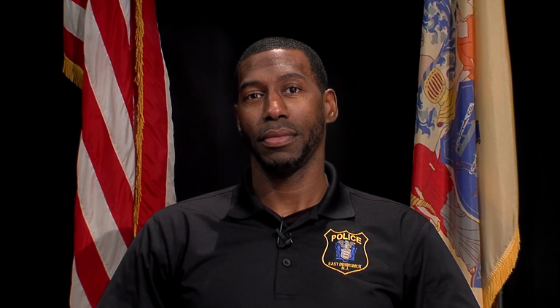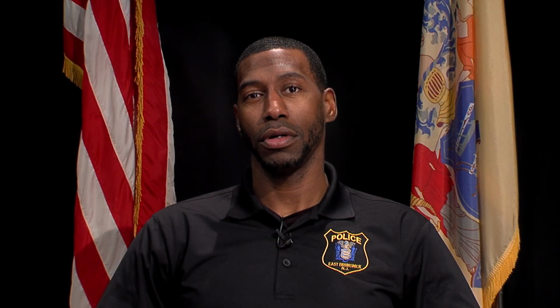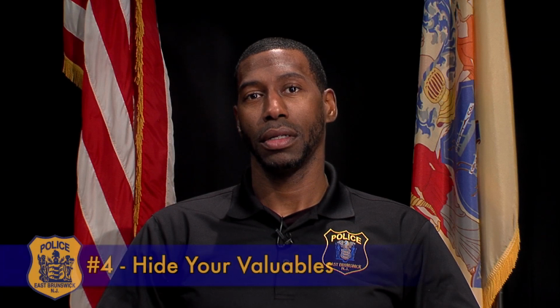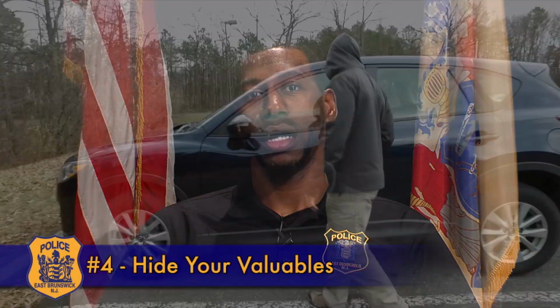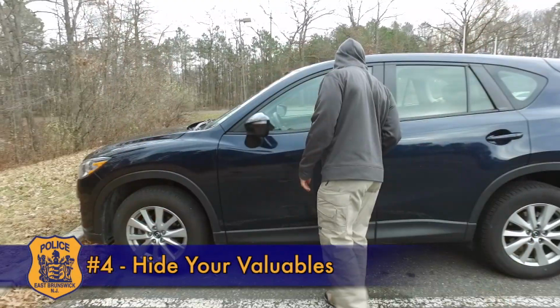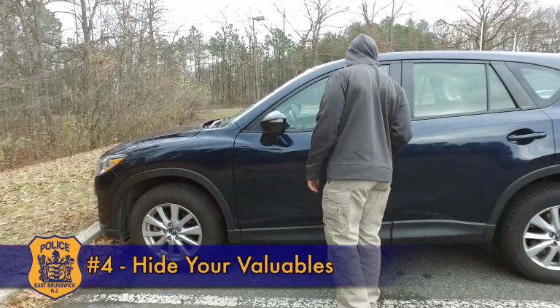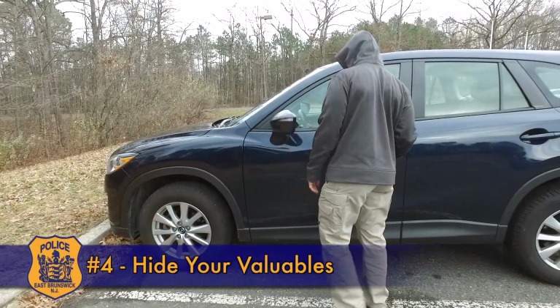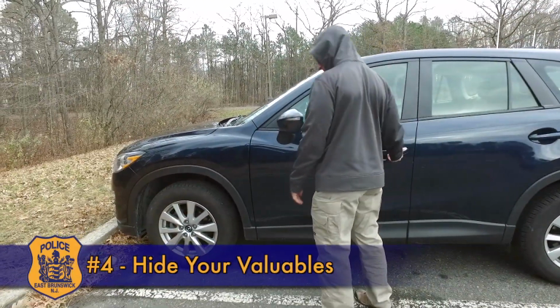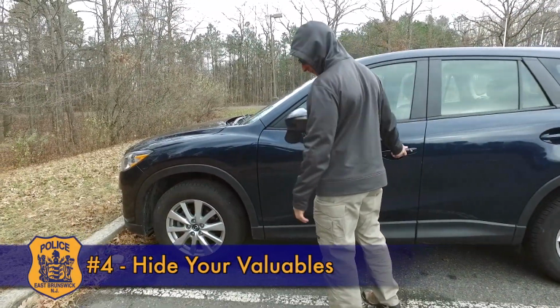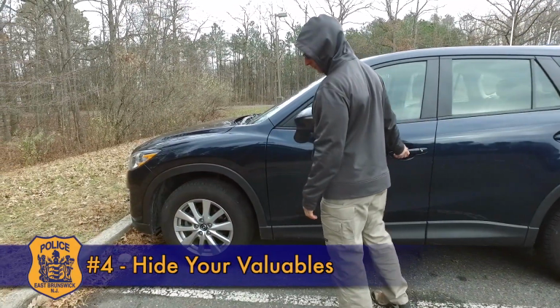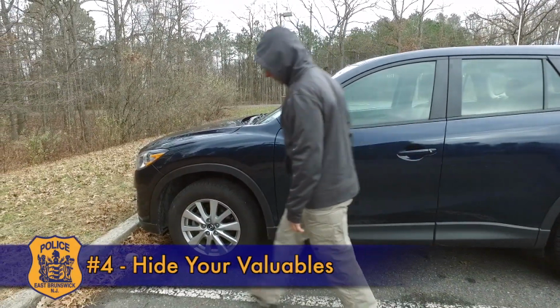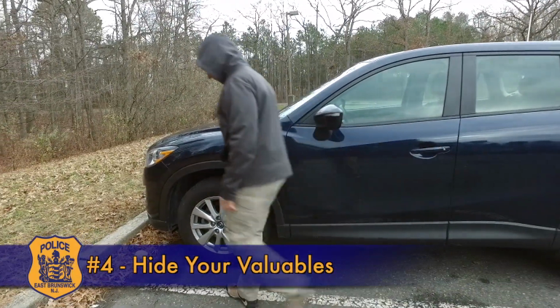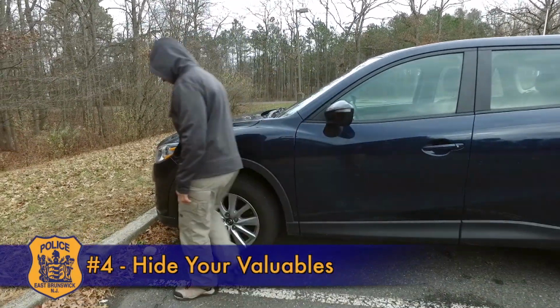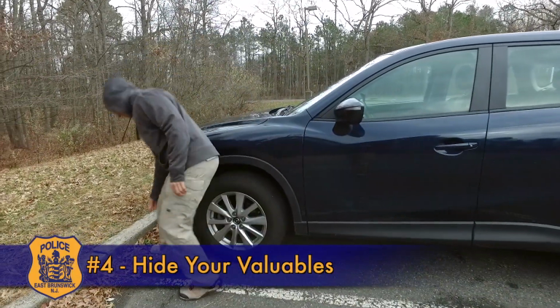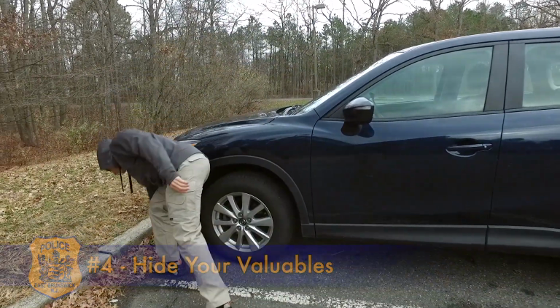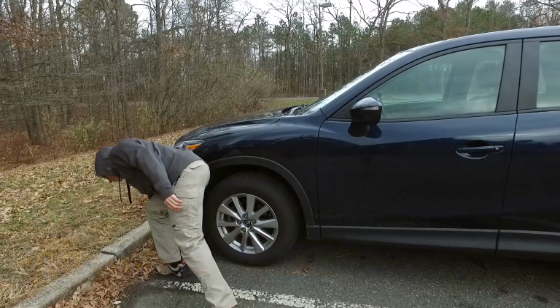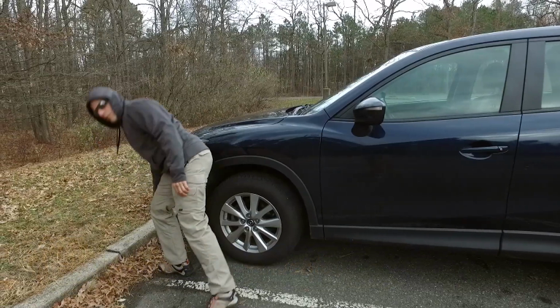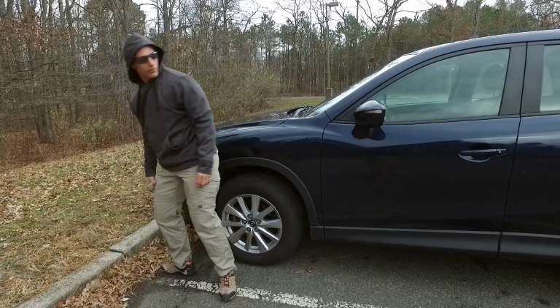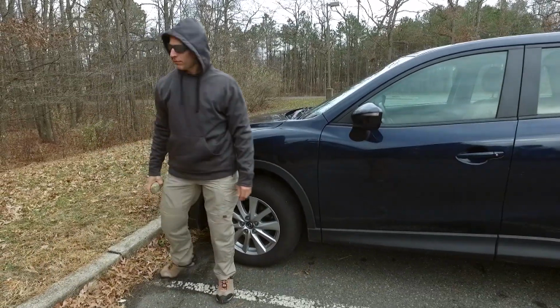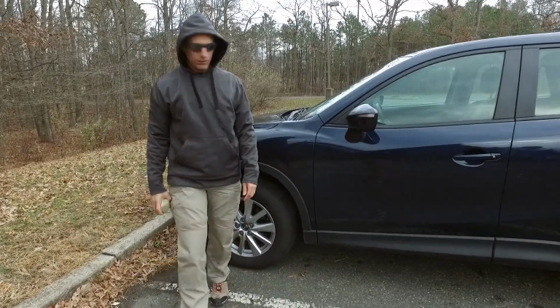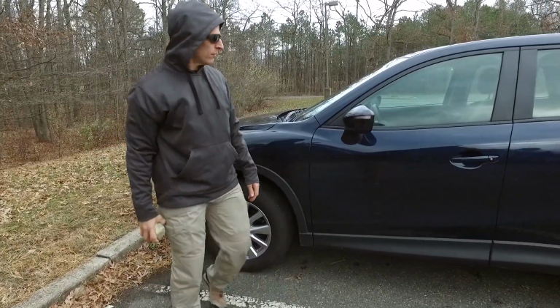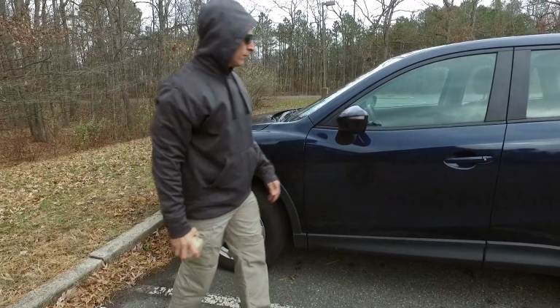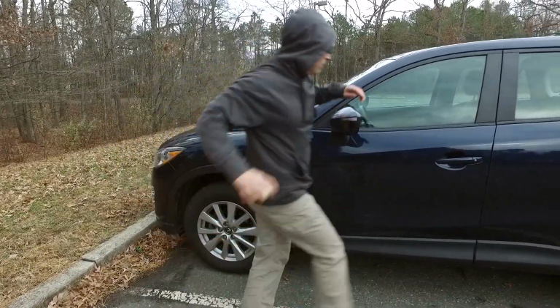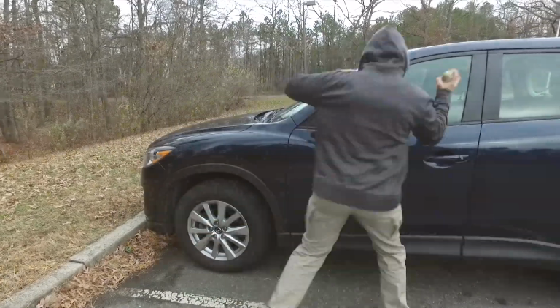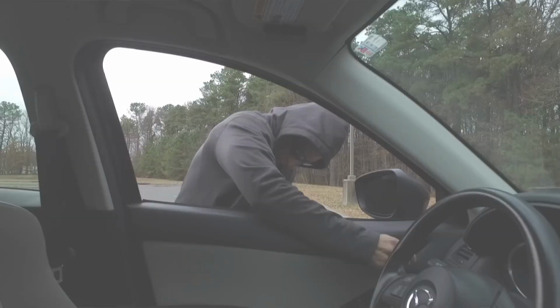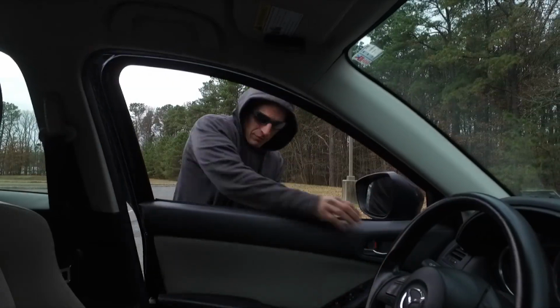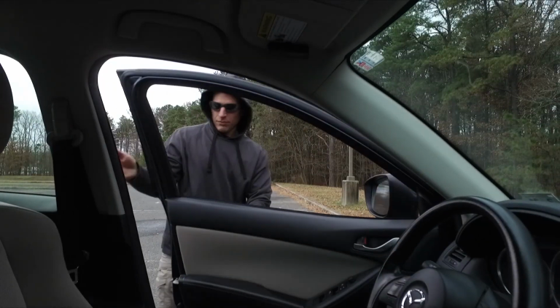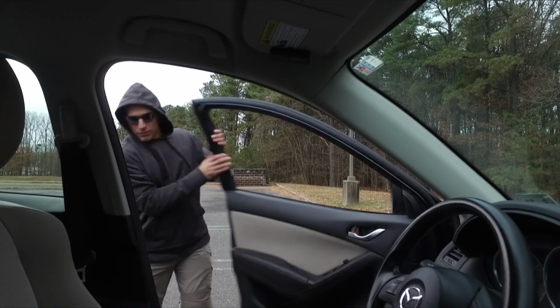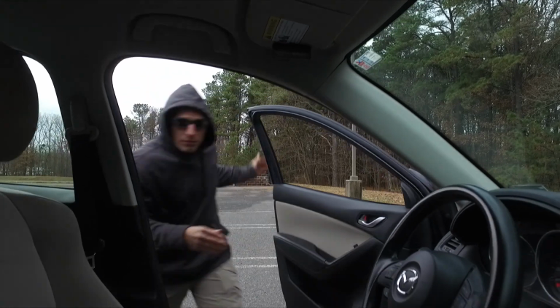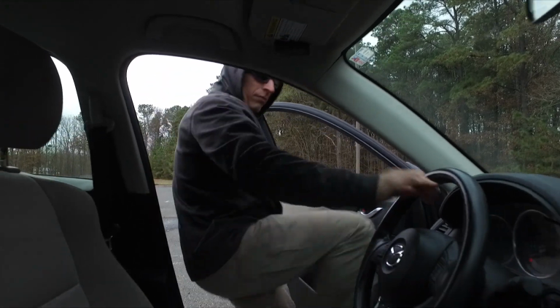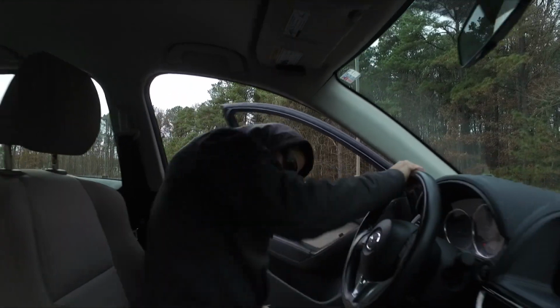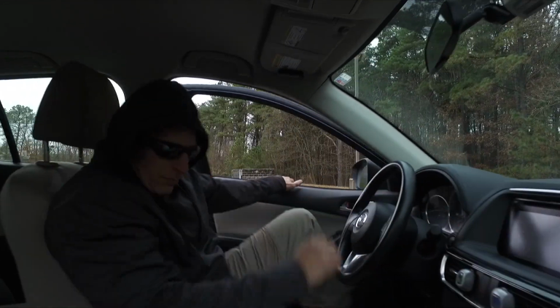Number four: hide your valuables. Many smash-and-grab thieves act on impulse, so keep your stuff out of sight — either with you or in a locked trunk. Don't count on the glove box; thieves know to look there and they're easy to break into.